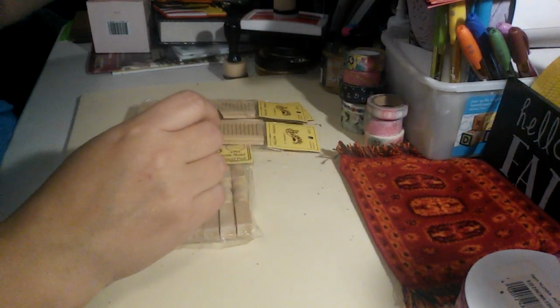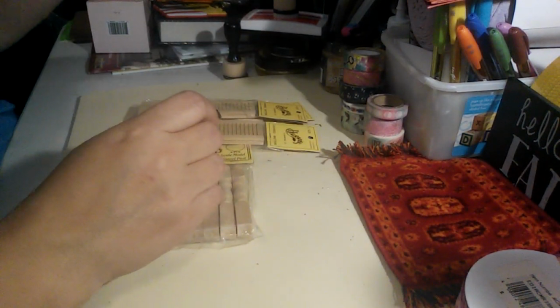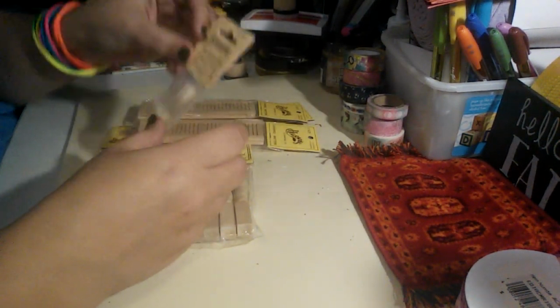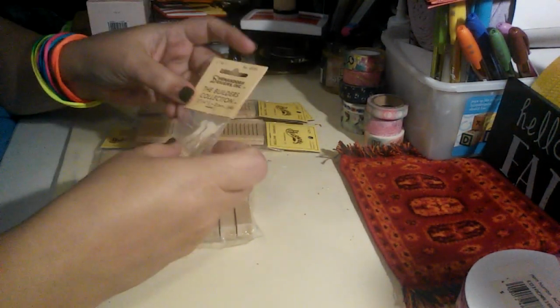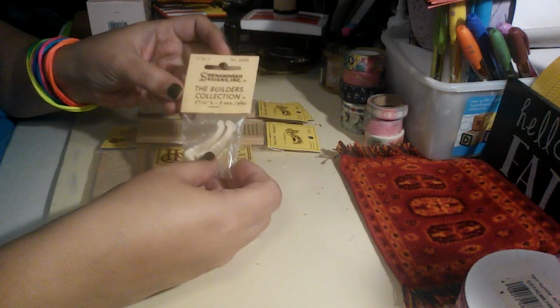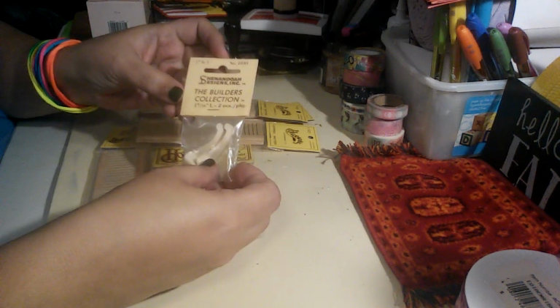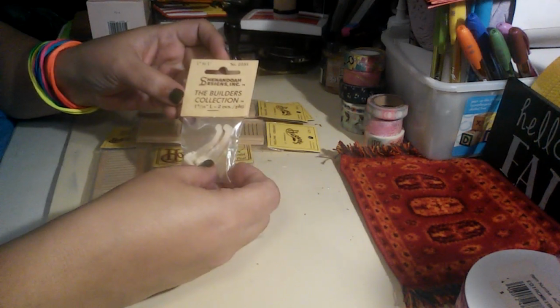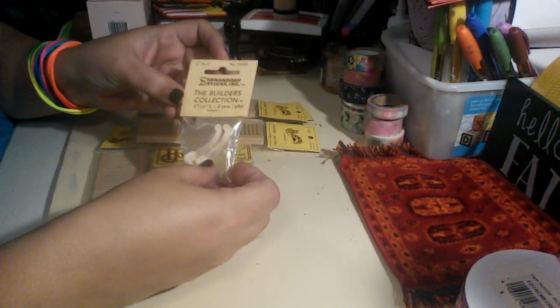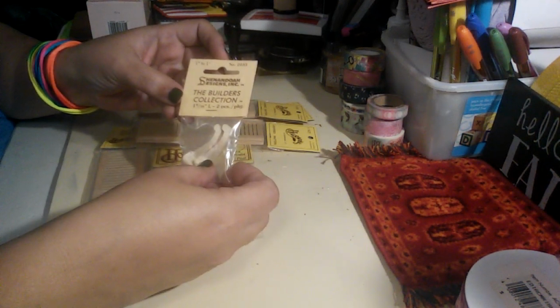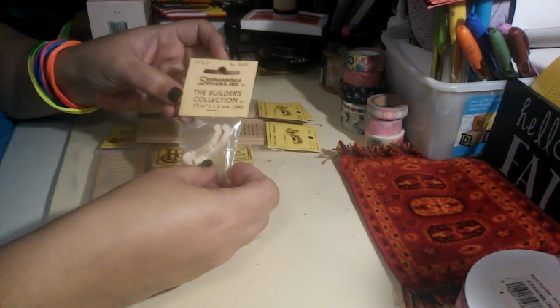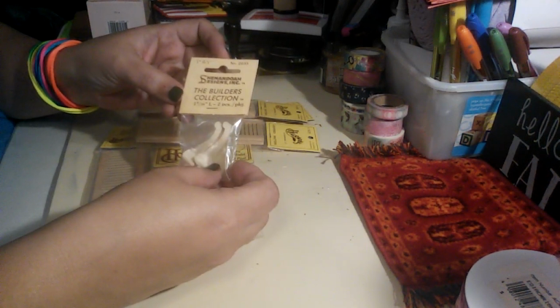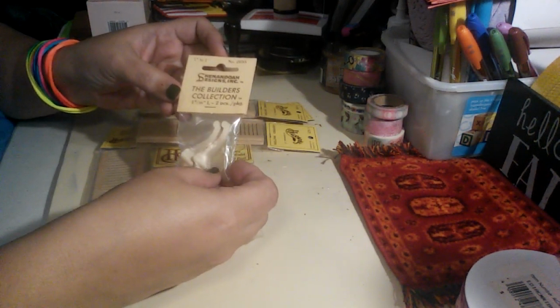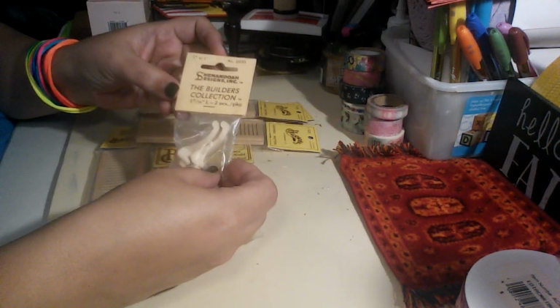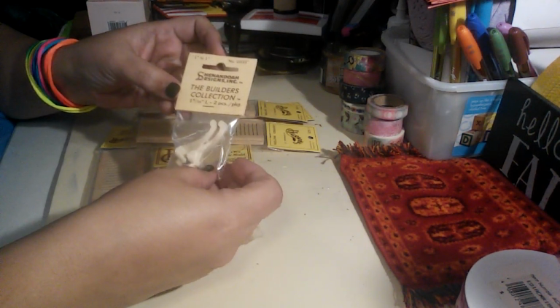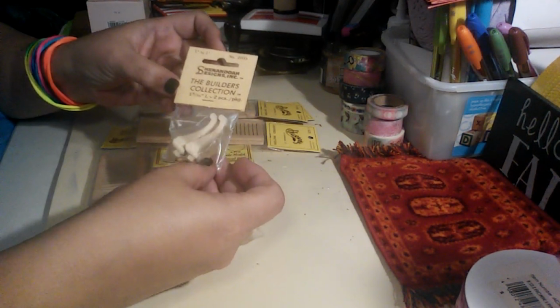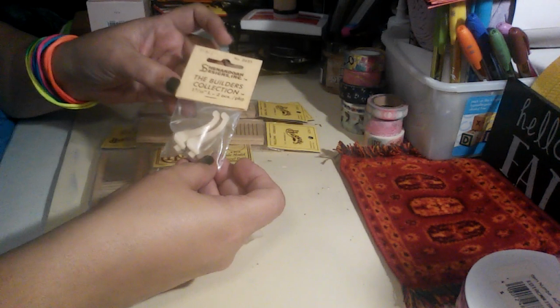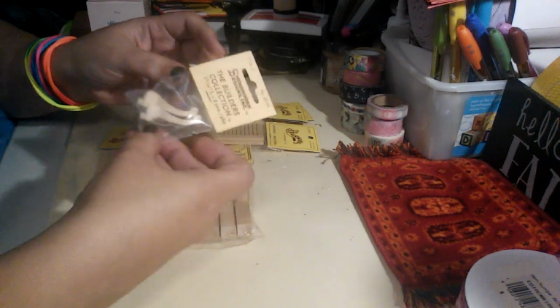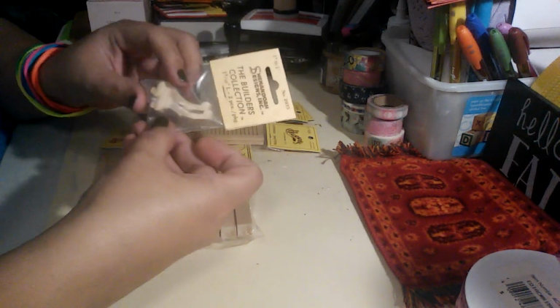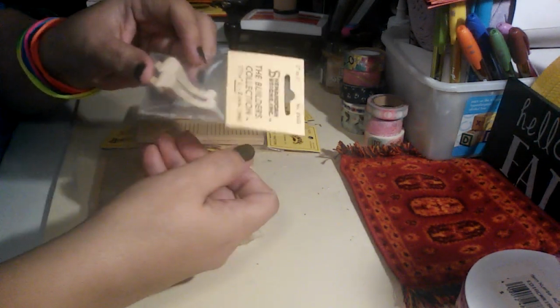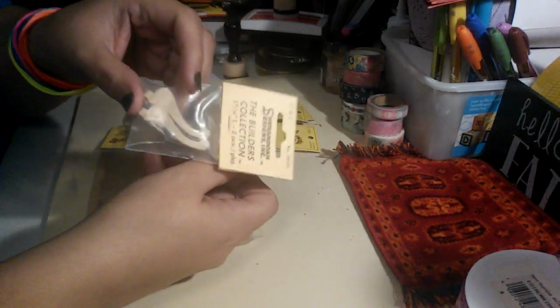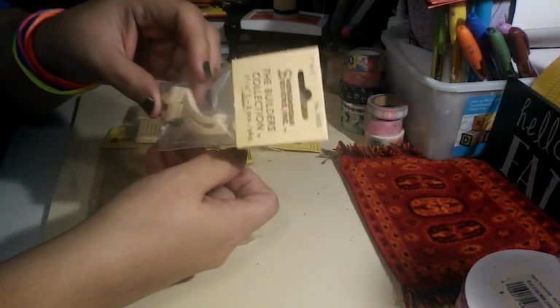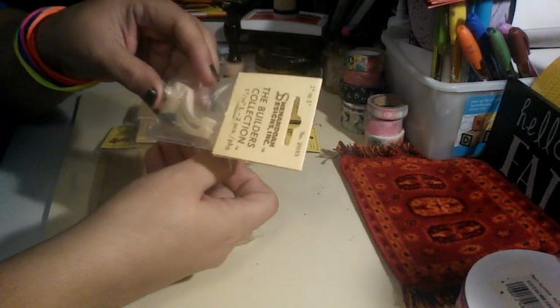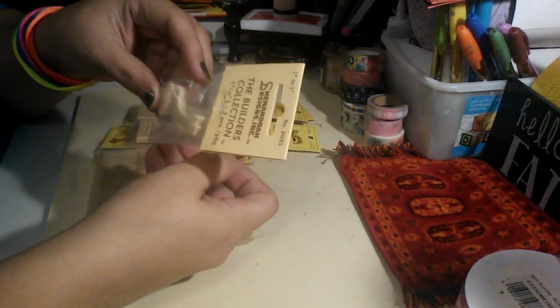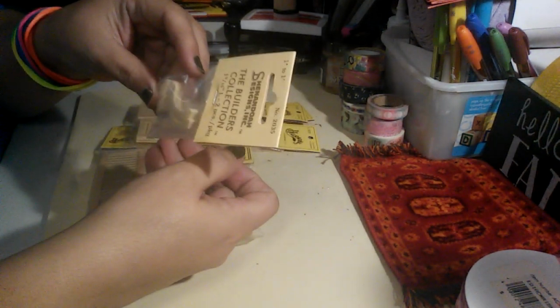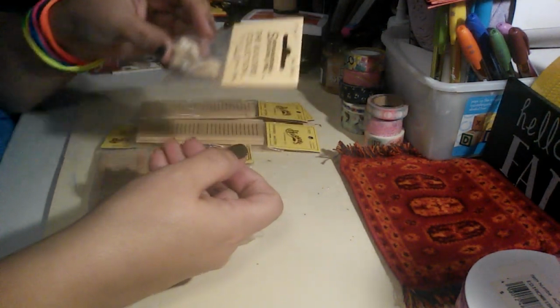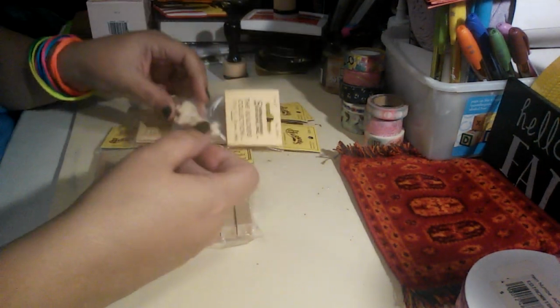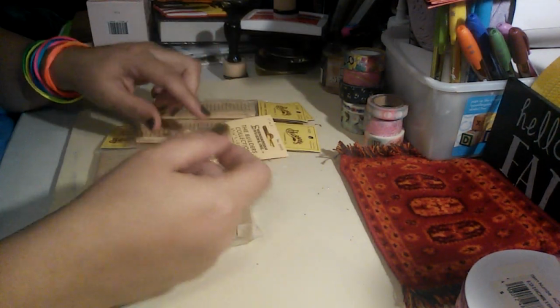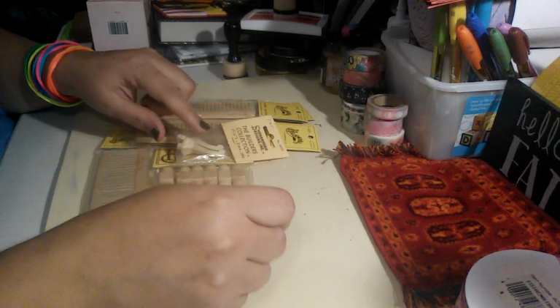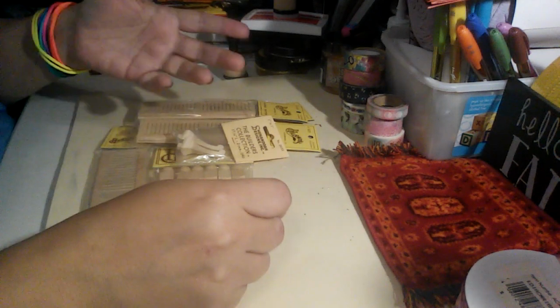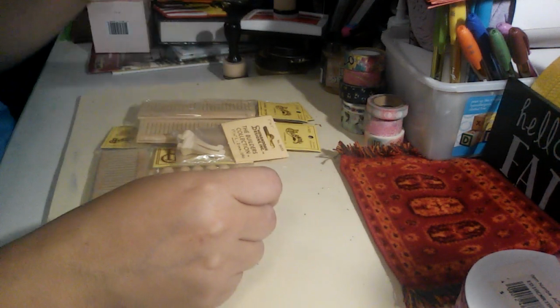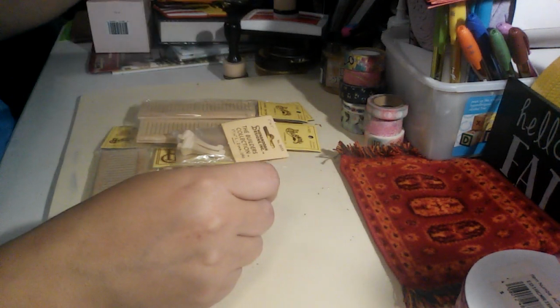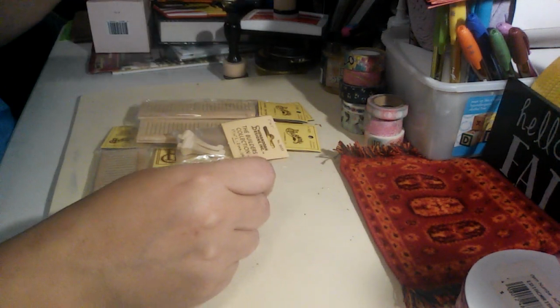Then it did come with one of the Shenandoah Designs Builder's Collection two-piece package of legs. These are very beautiful decorative legs, as you can see. These are great — so when something breaks, you can just replace it.